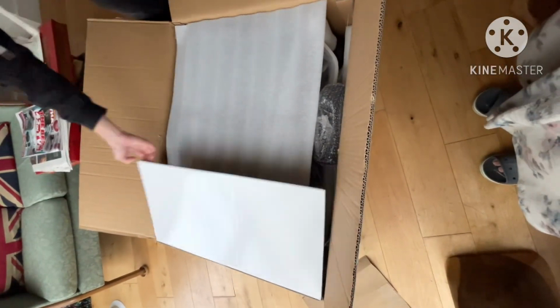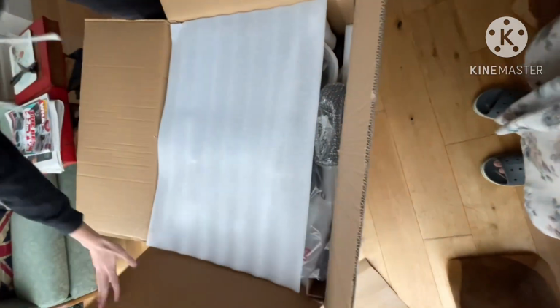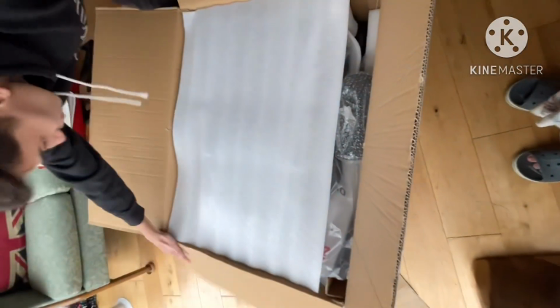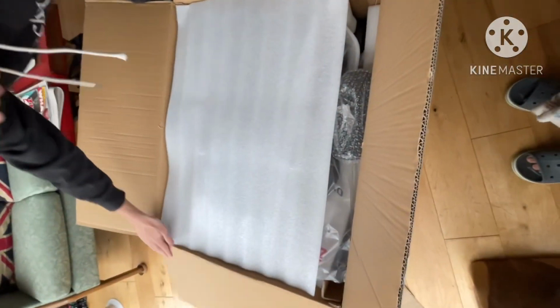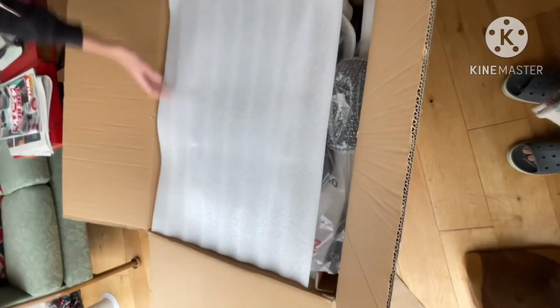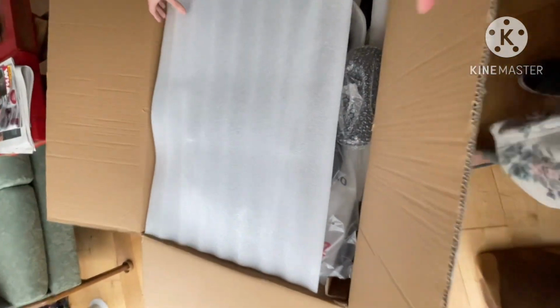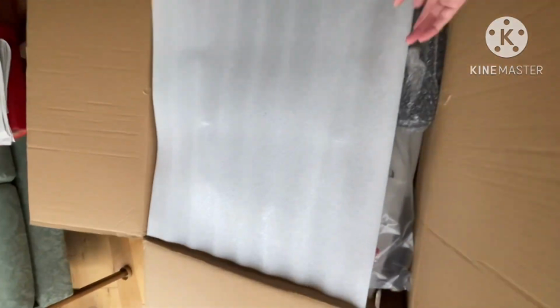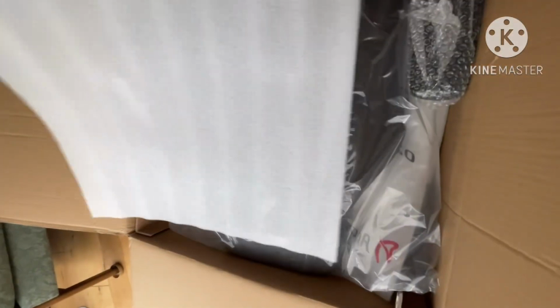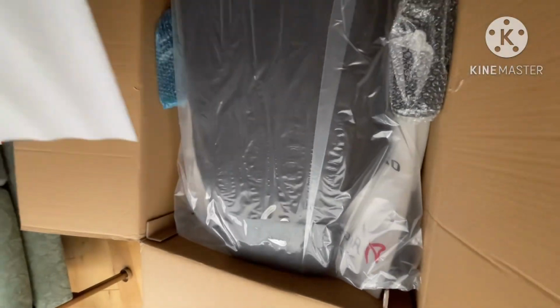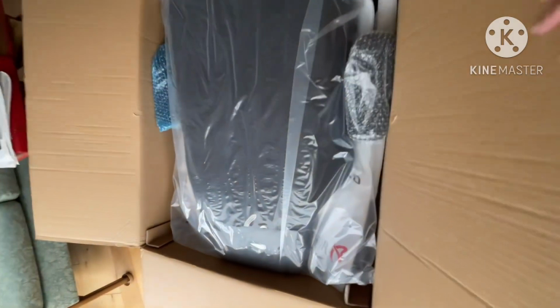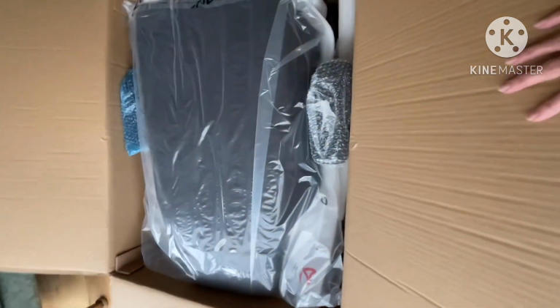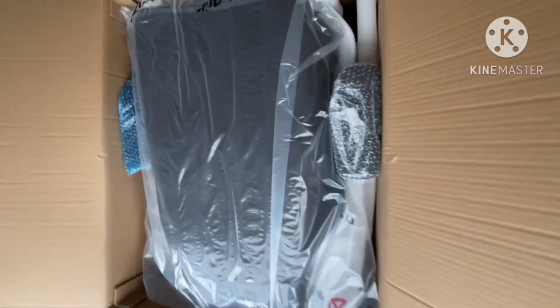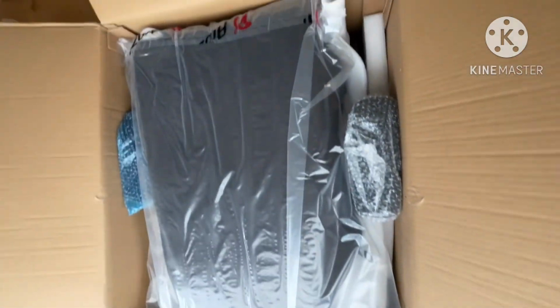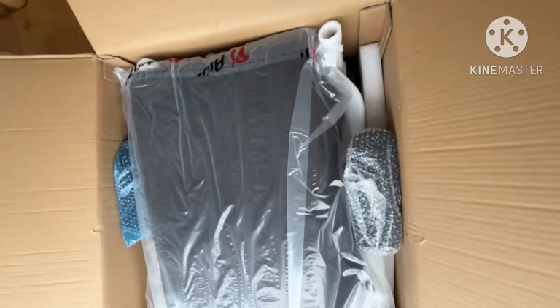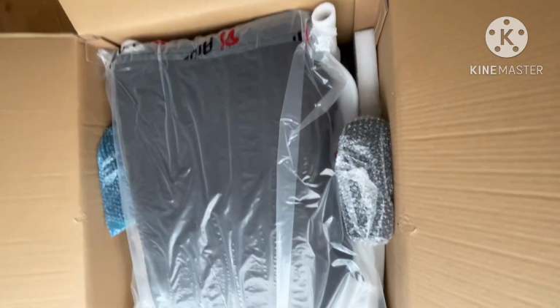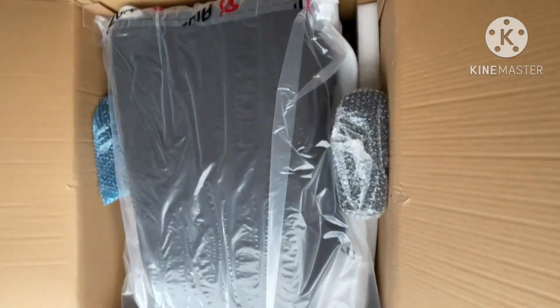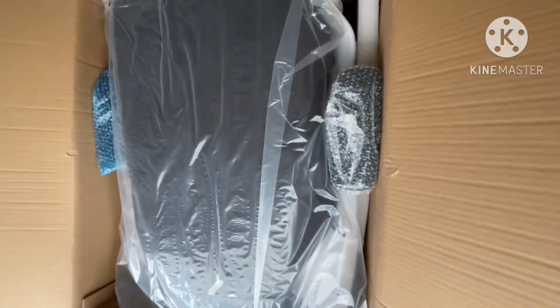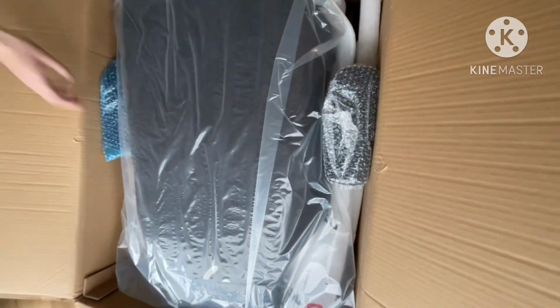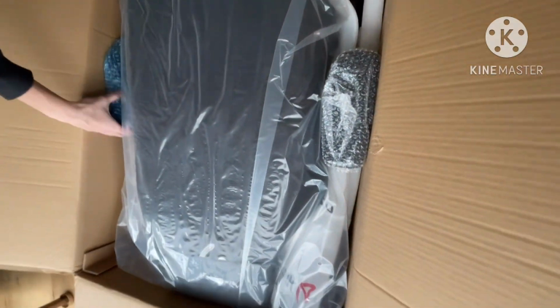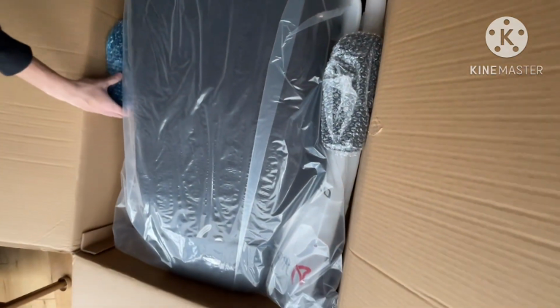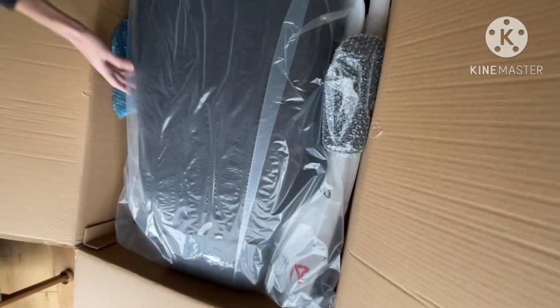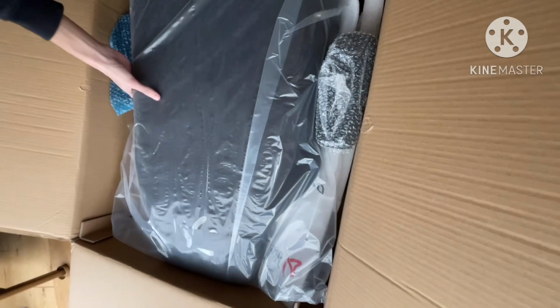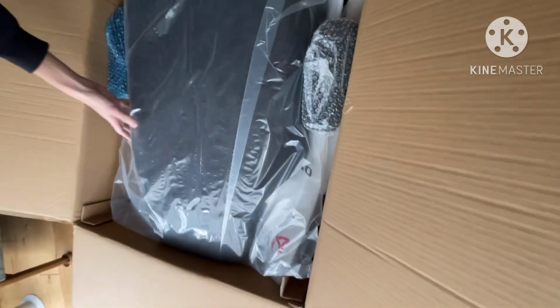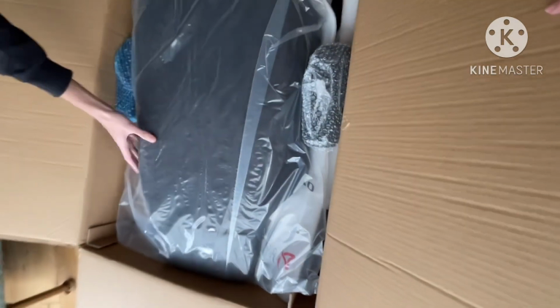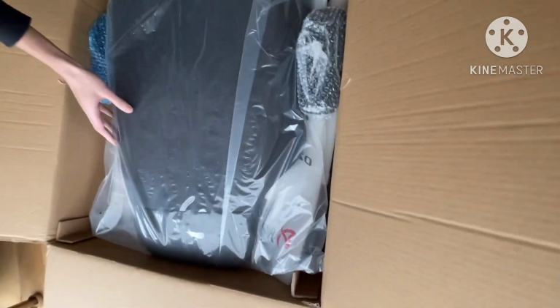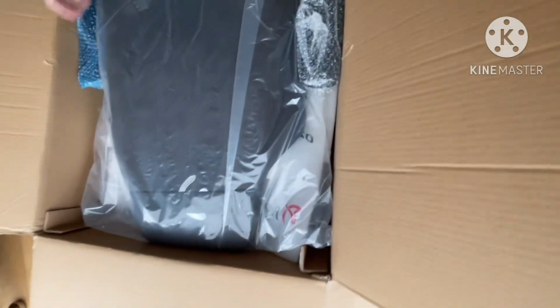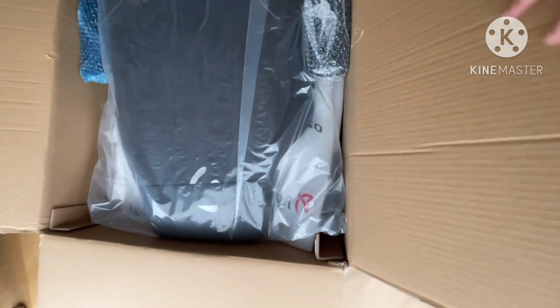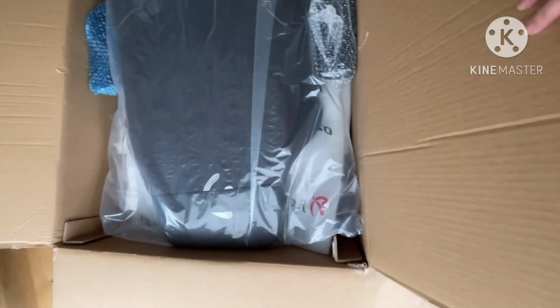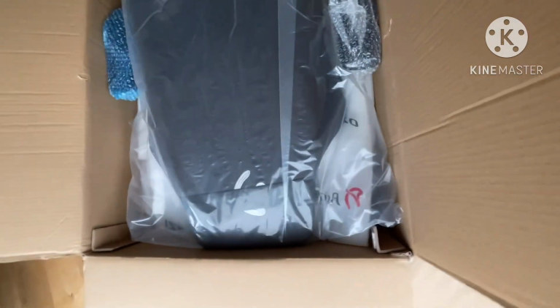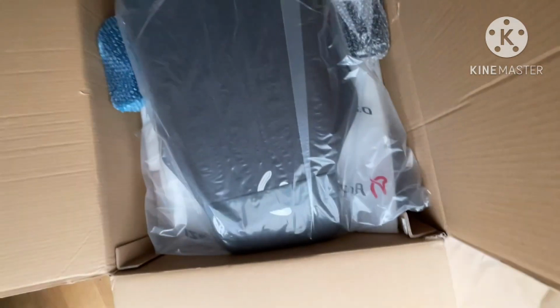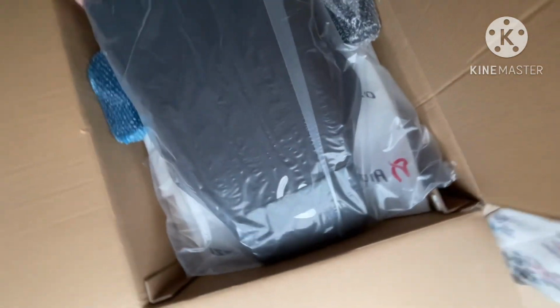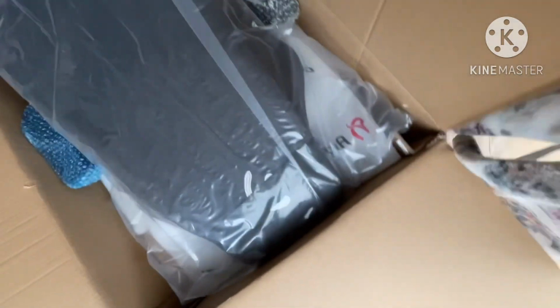And sesame. Oh look at that, let's just put that there. We have to help him. That is nice, bar.